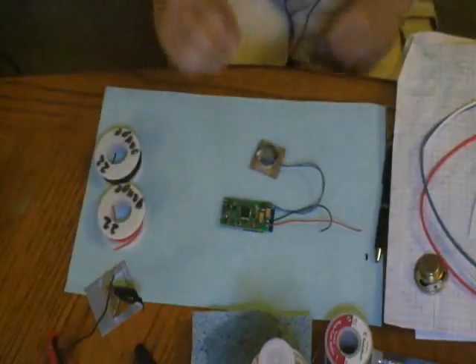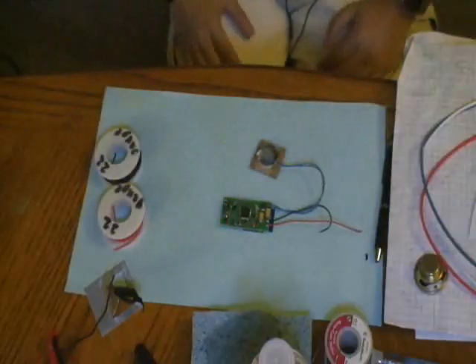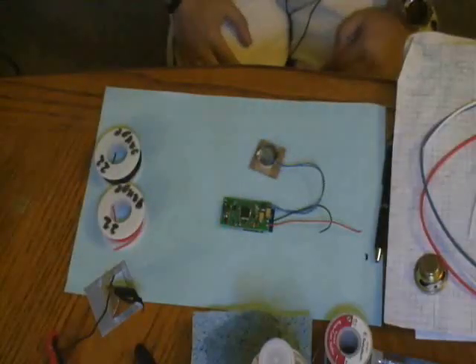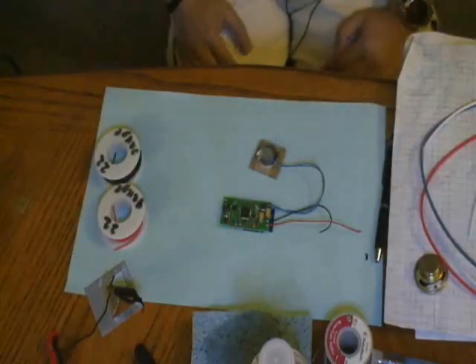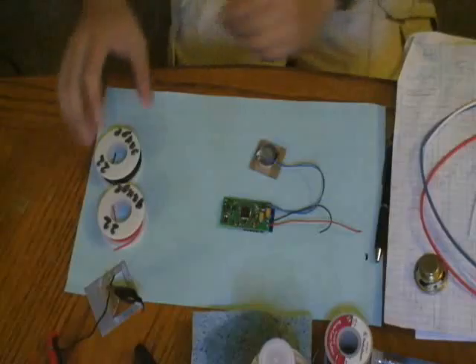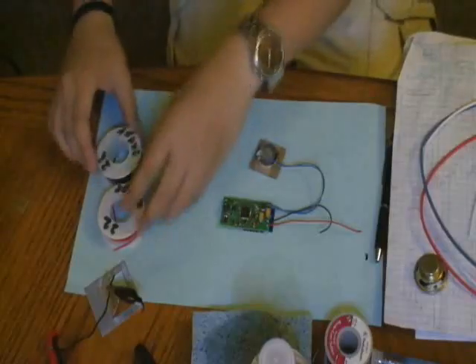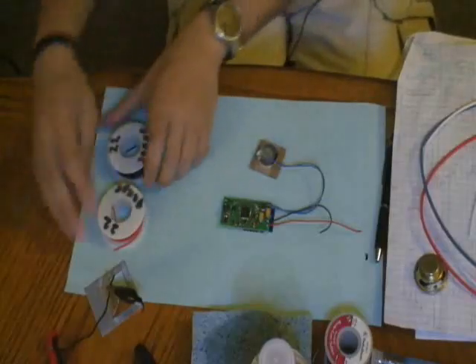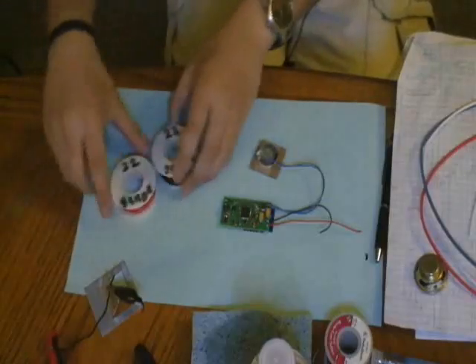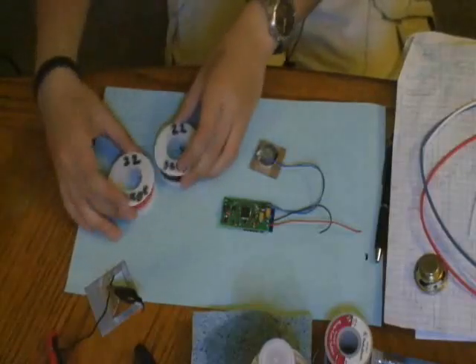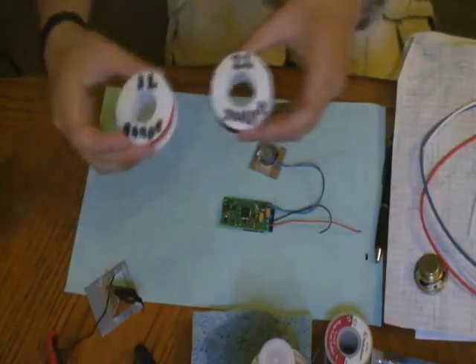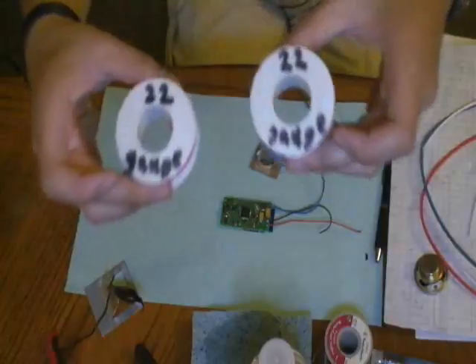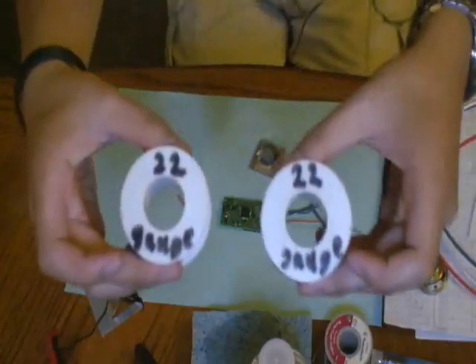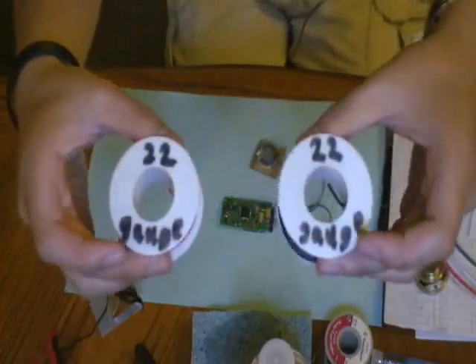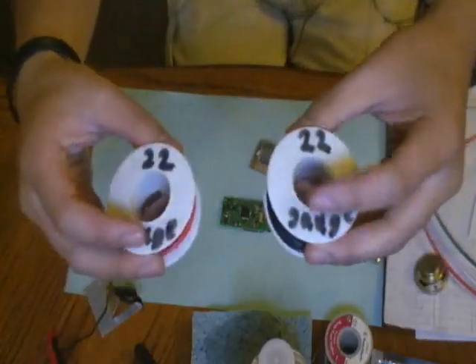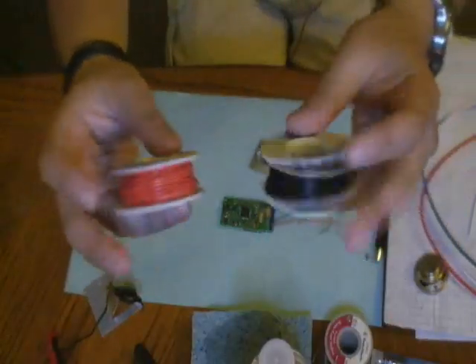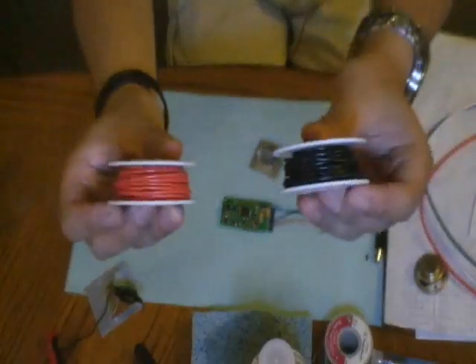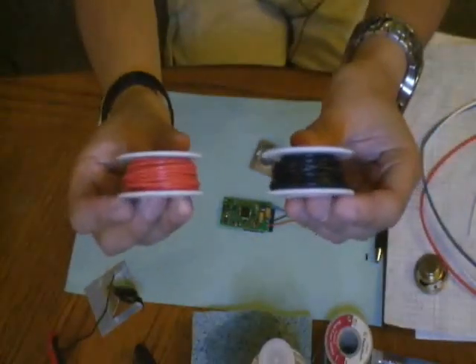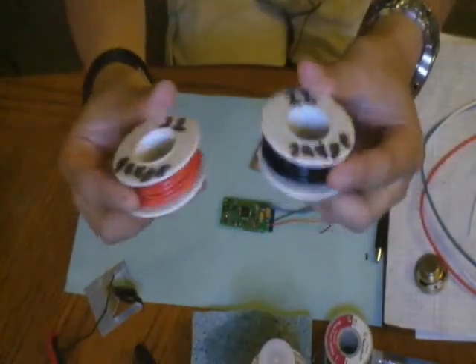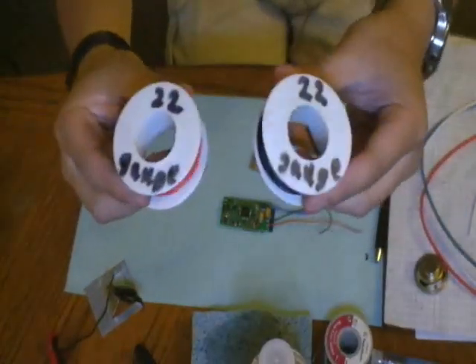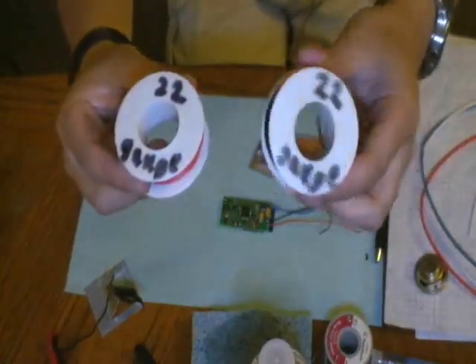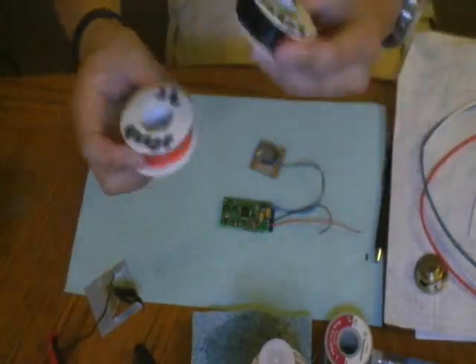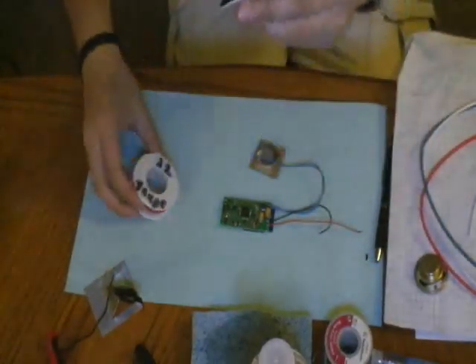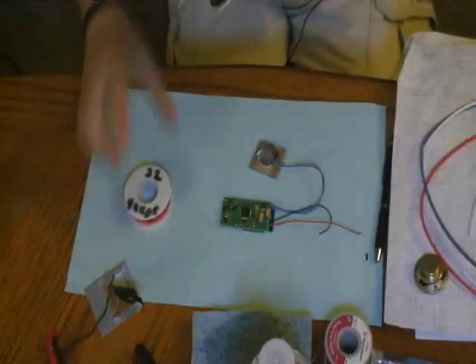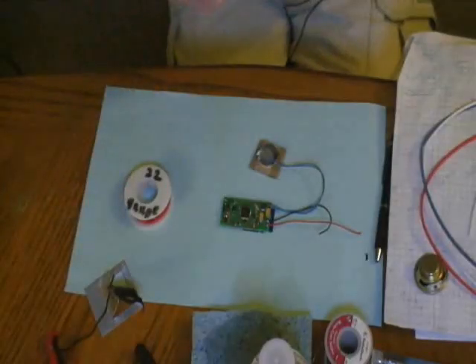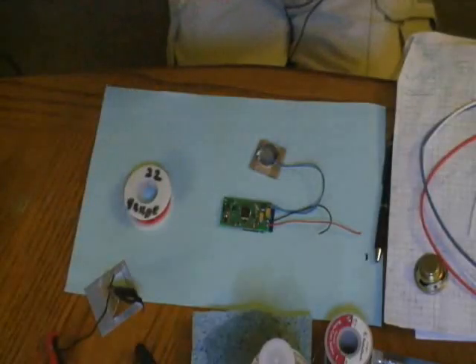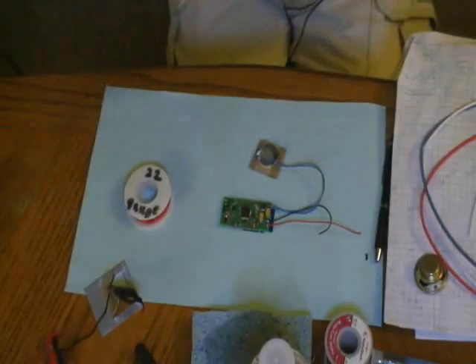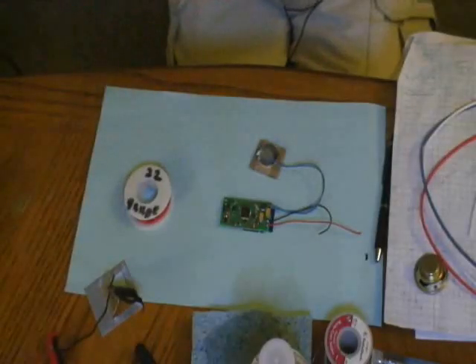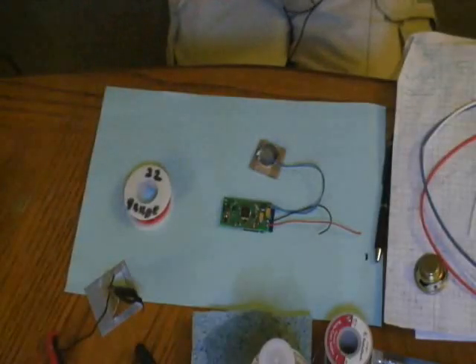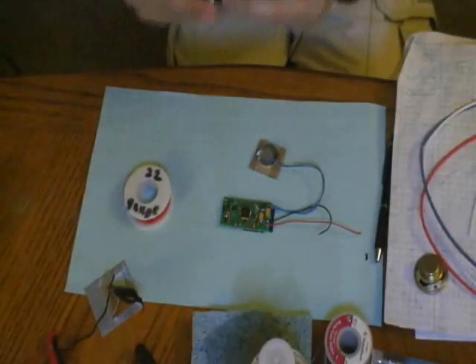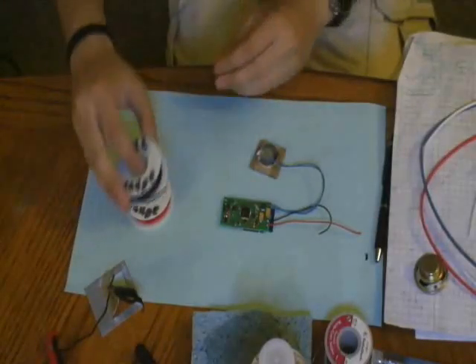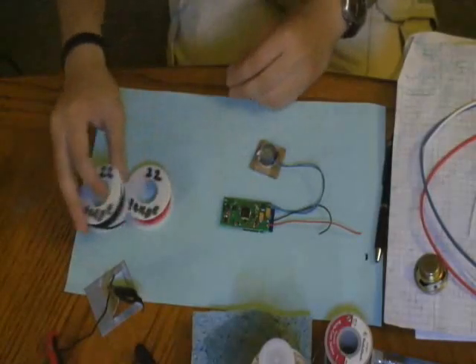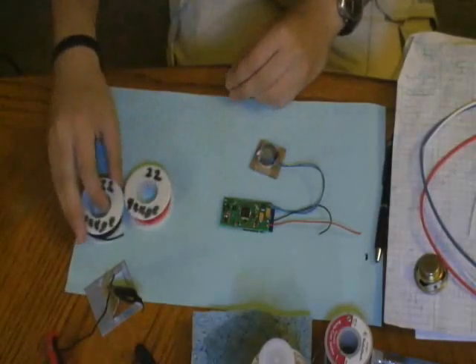Obviously you're going to want to have some wire. I've got some 22-gauge wire examples here. You want to make sure to buy stranded wire — that's the most important, not solid core. Solid core wire is much harder to work with; stranded wire makes it much easier to strip.